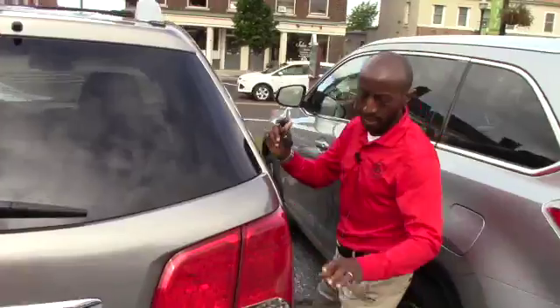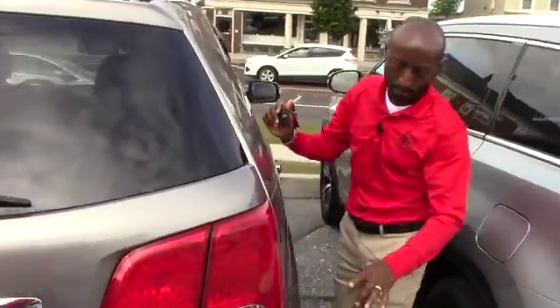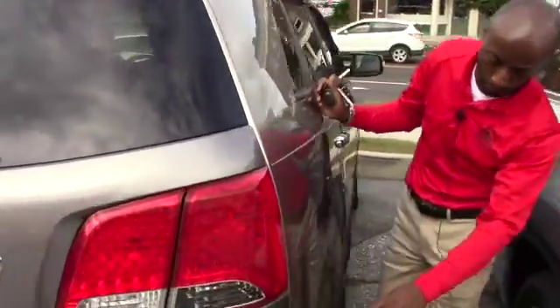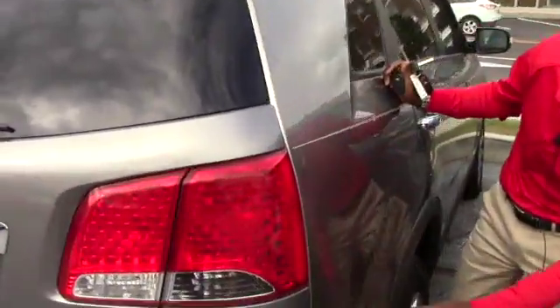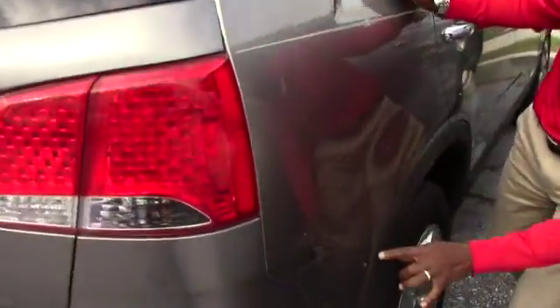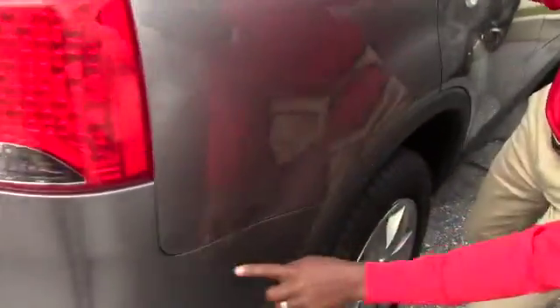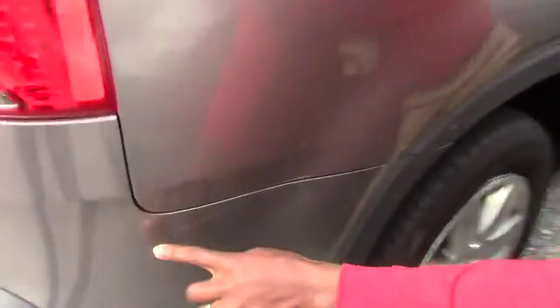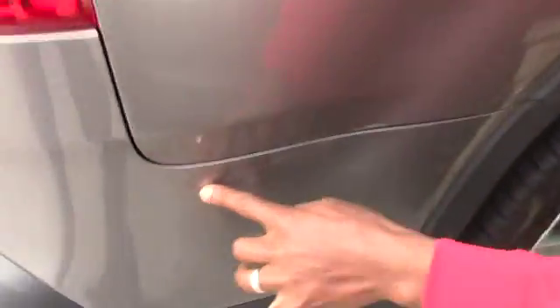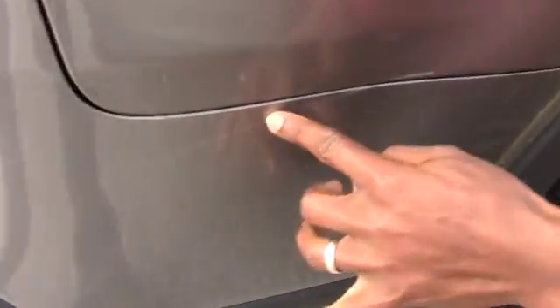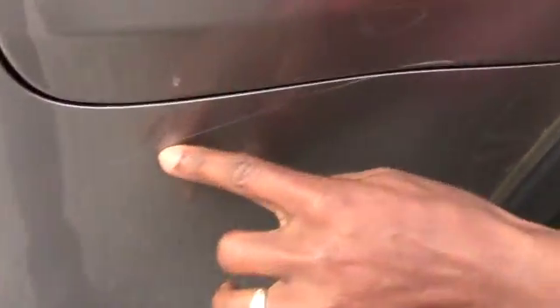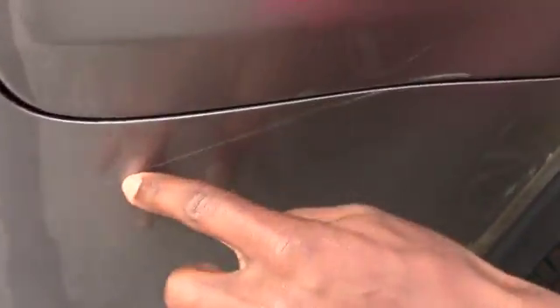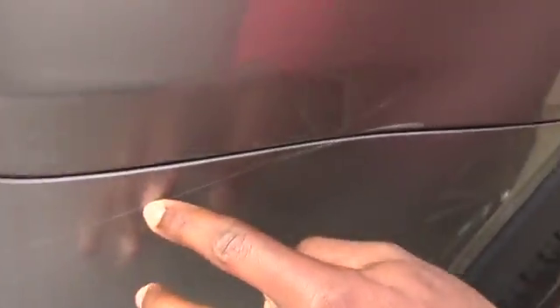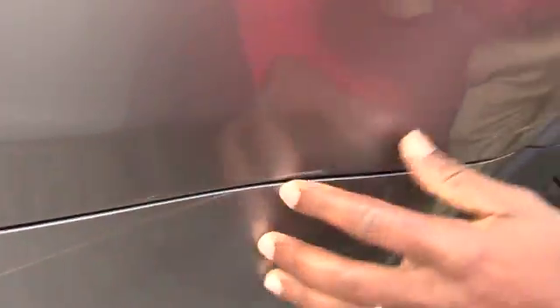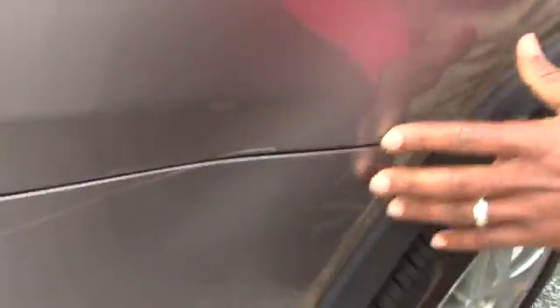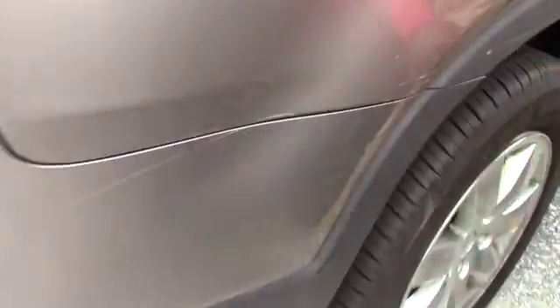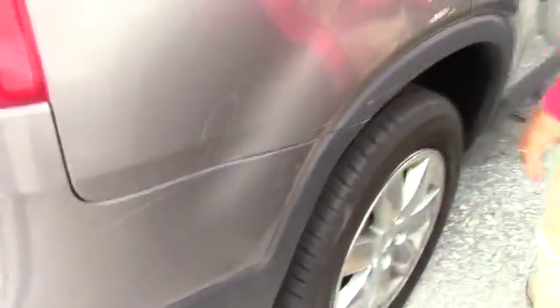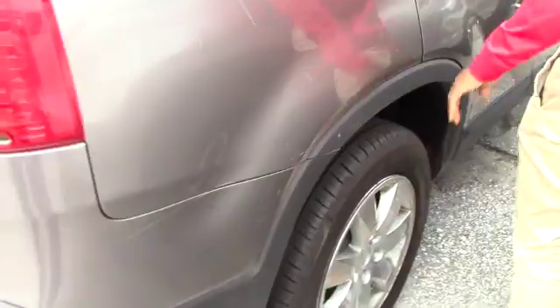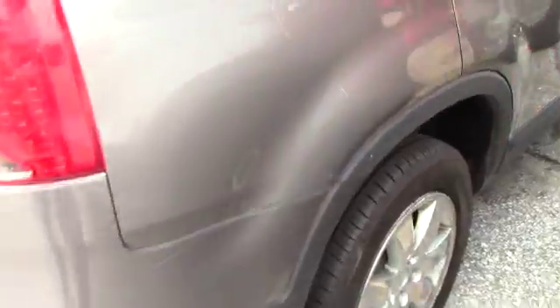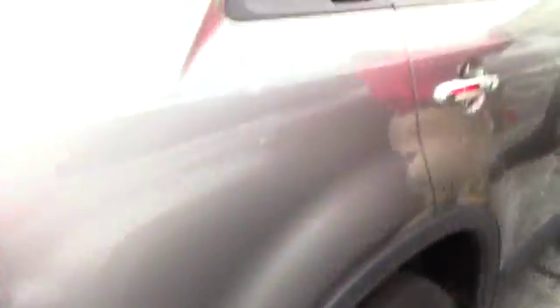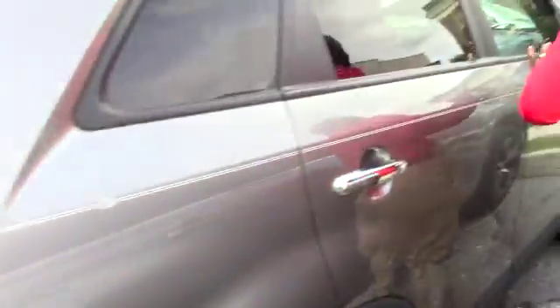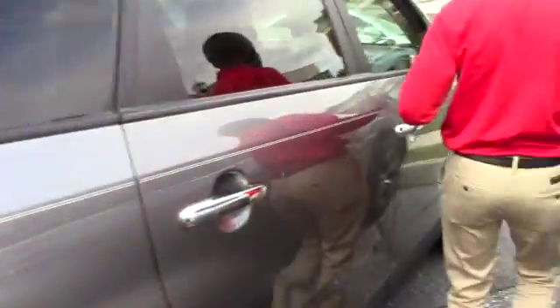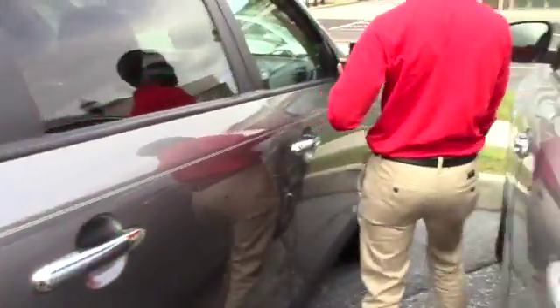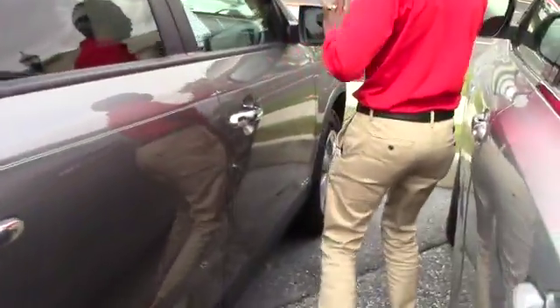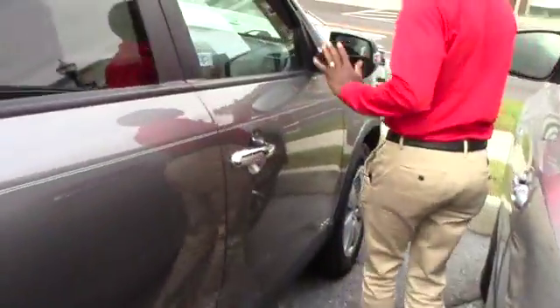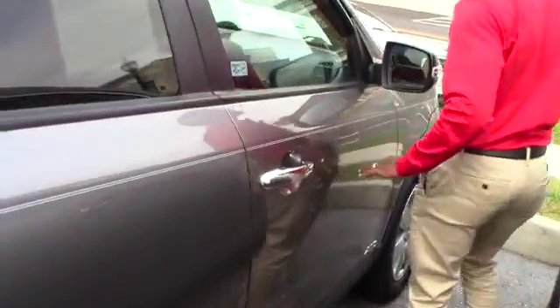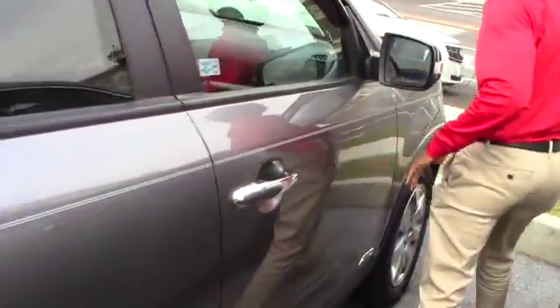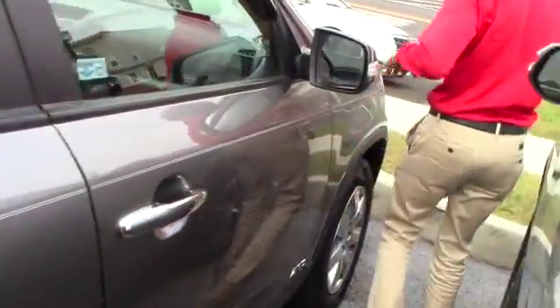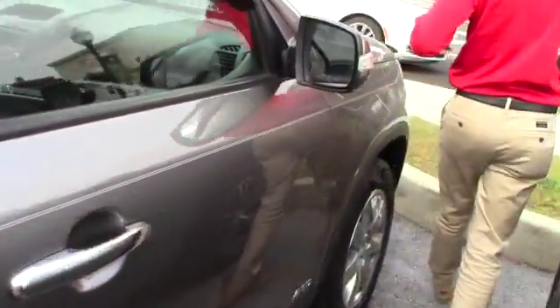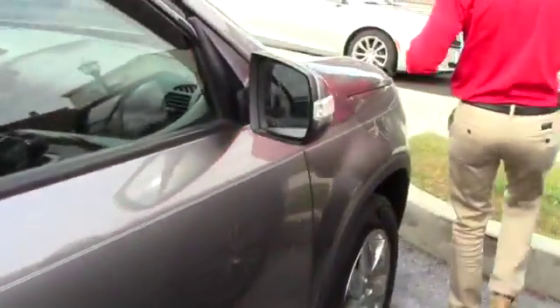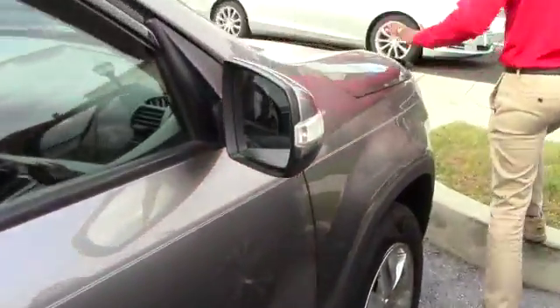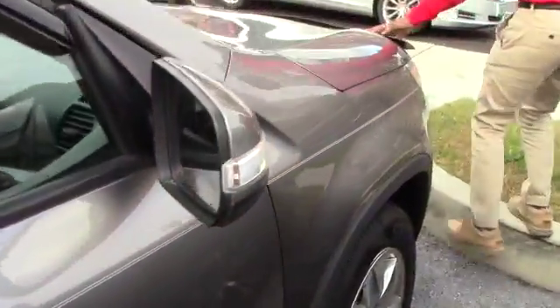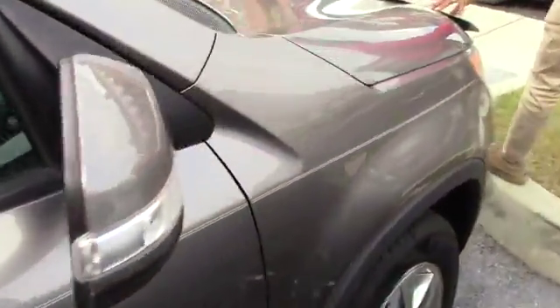The only thing we found is some very, very small scratches. Otherwise all around the vehicle it looks in perfect great condition.